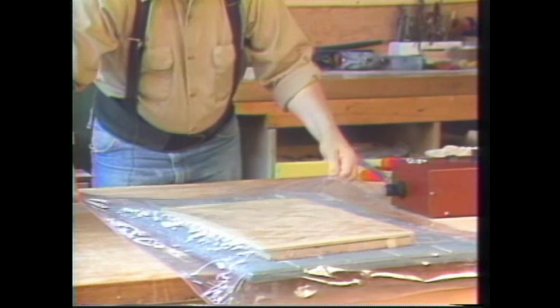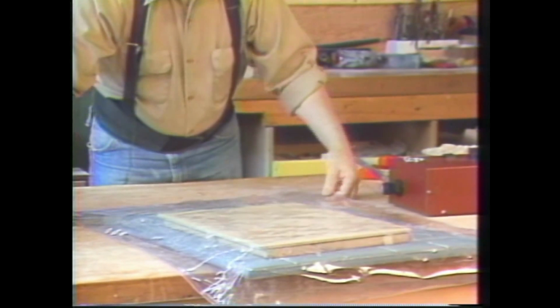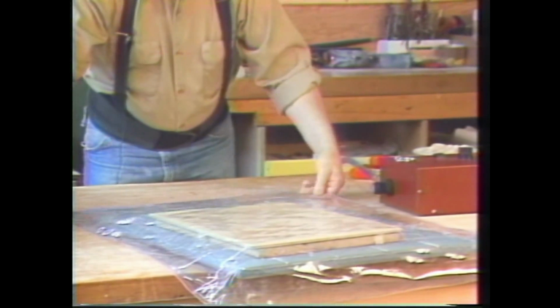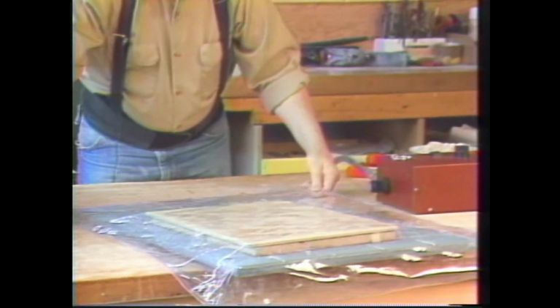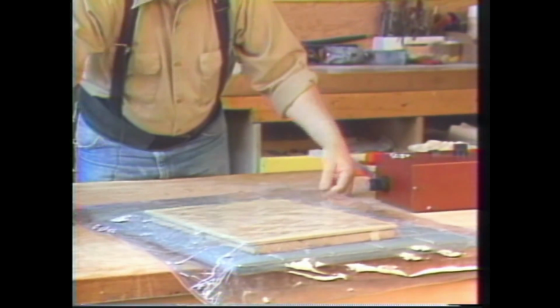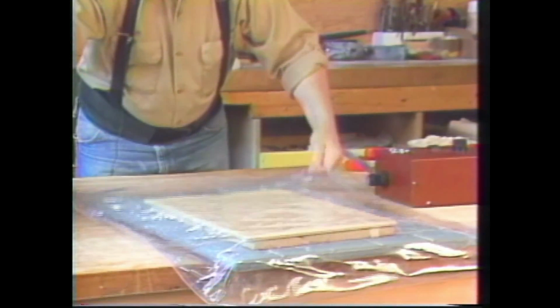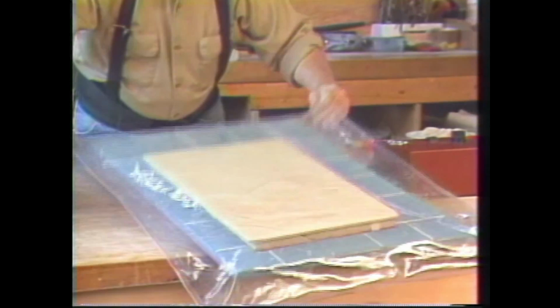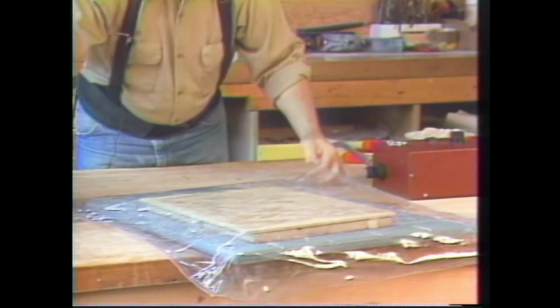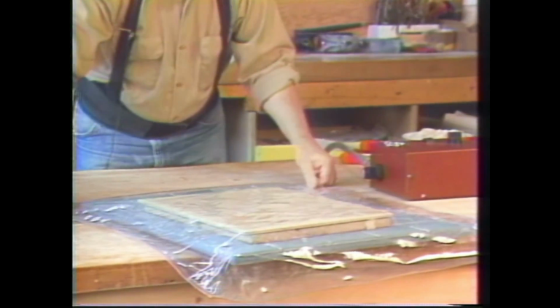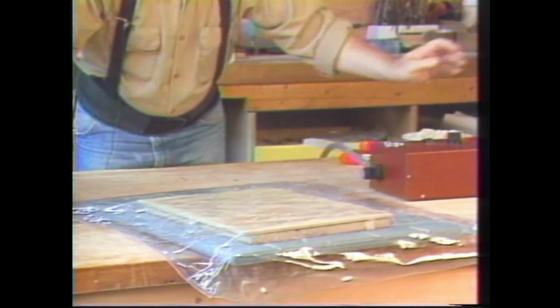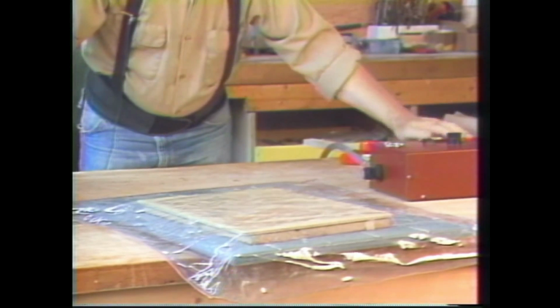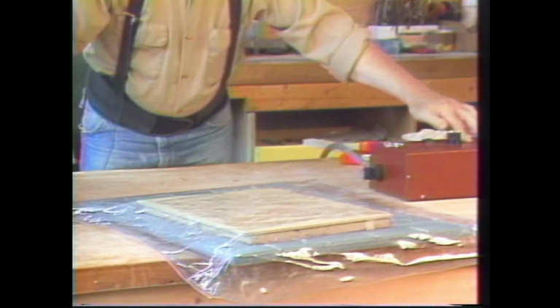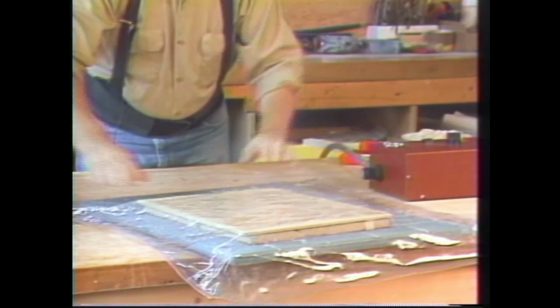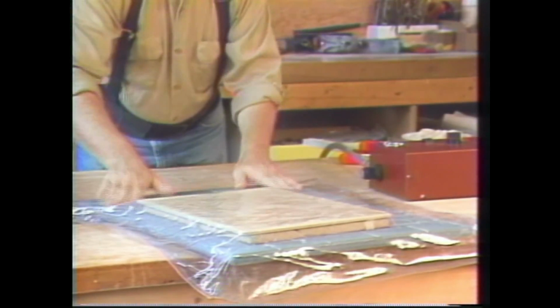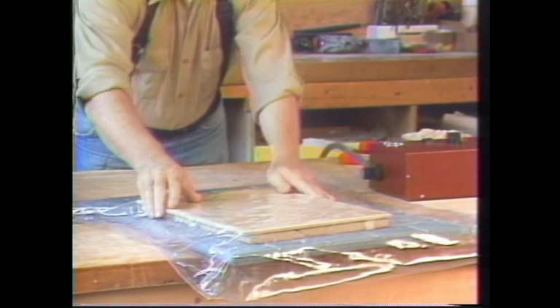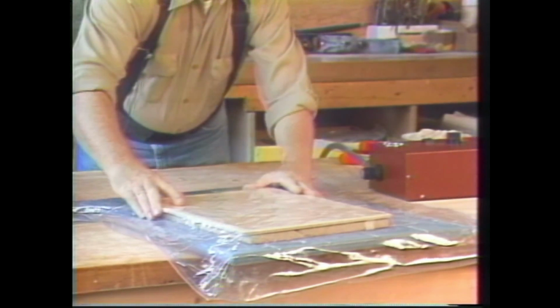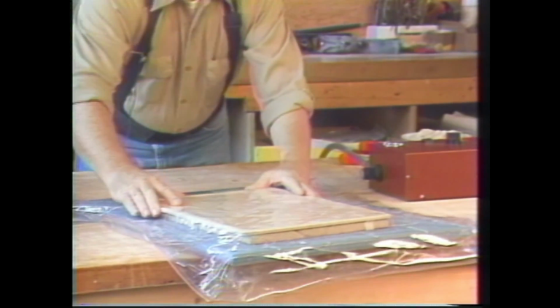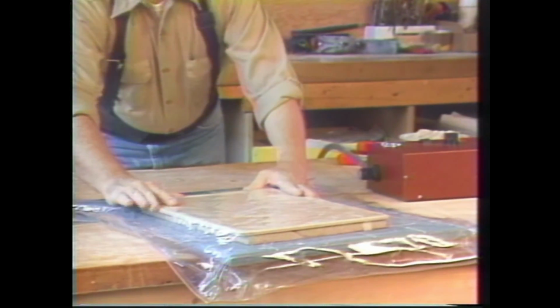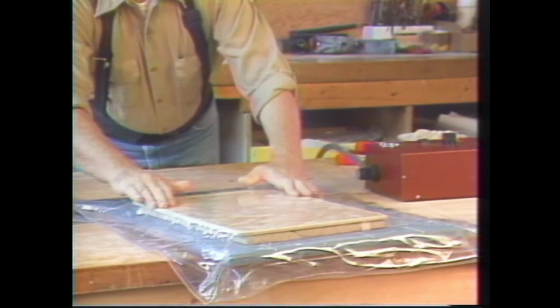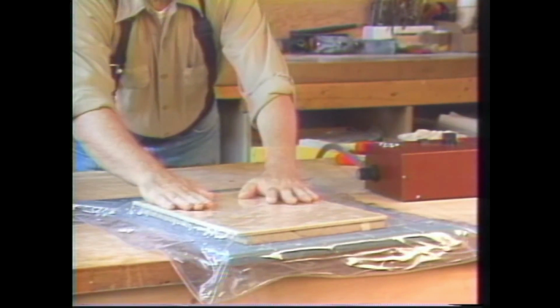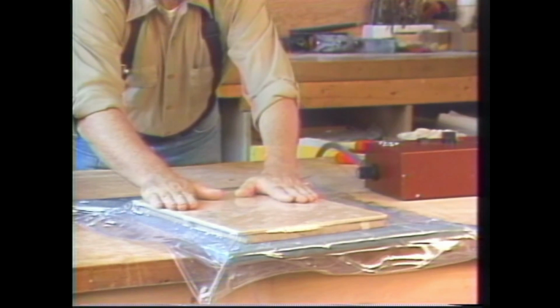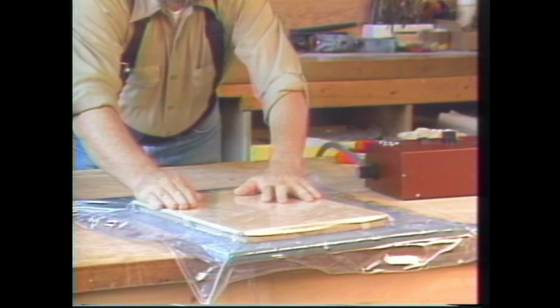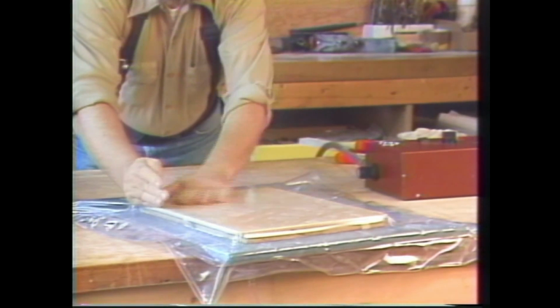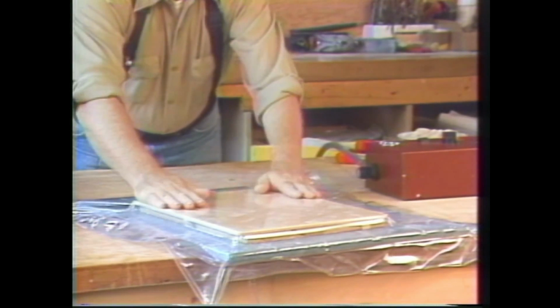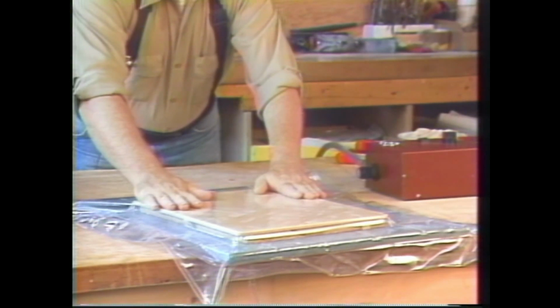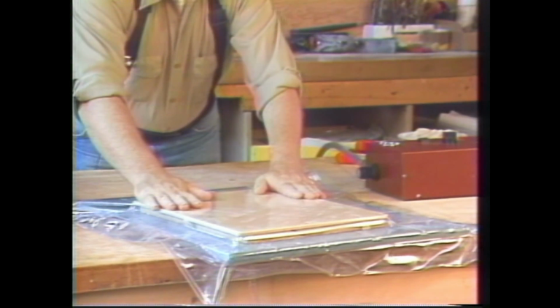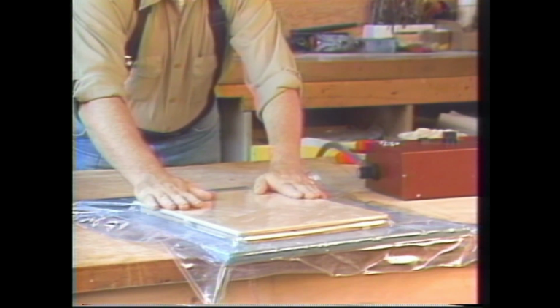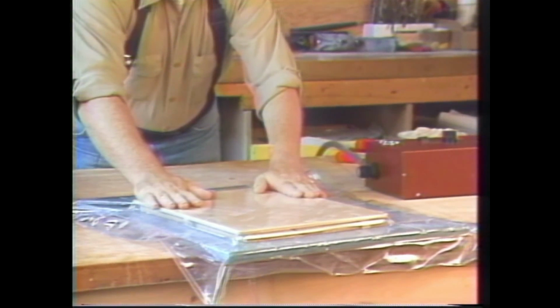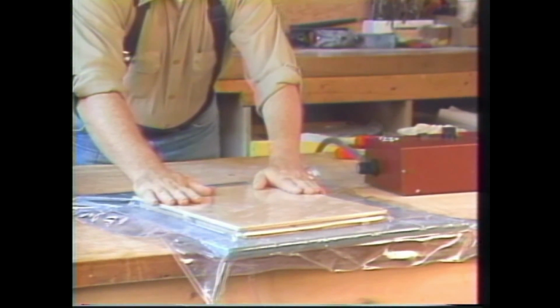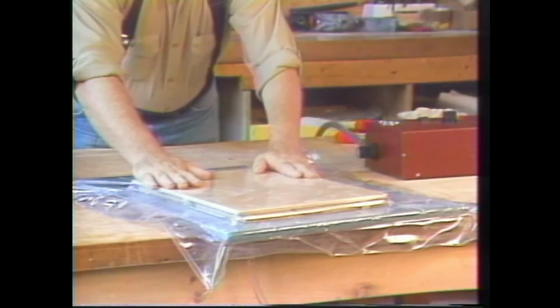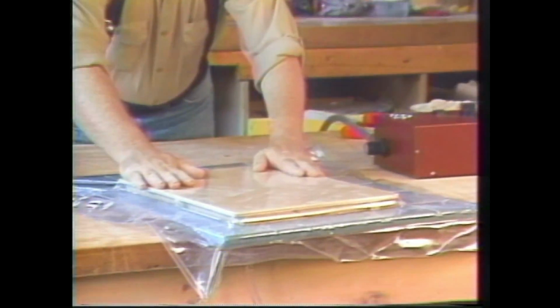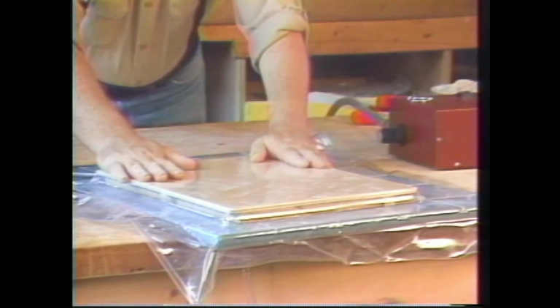That's all there is to it. You can simply clamp by holding the bag under, turn on the vacuum, make sure everything is positioned well and holds down tightly and your press is in place.